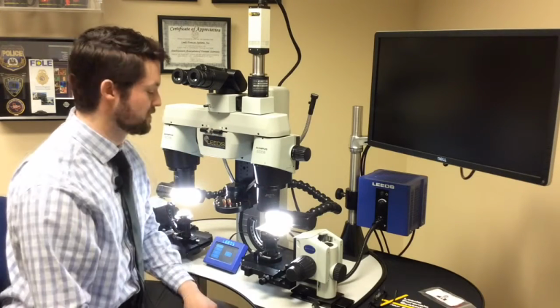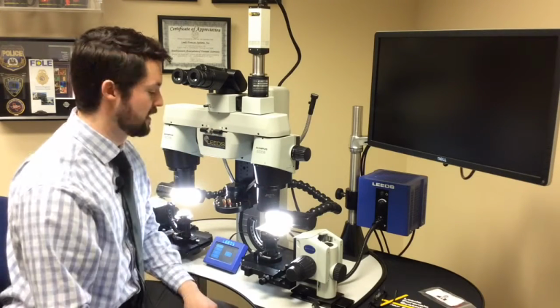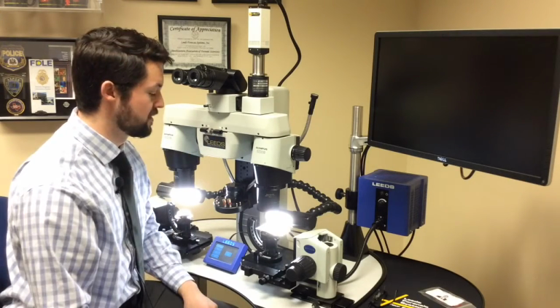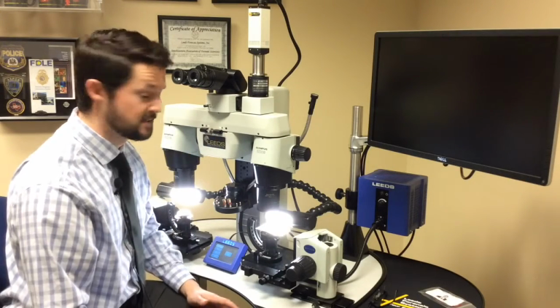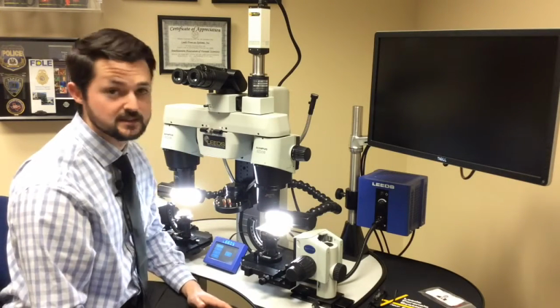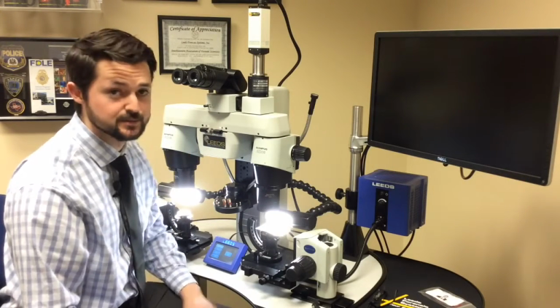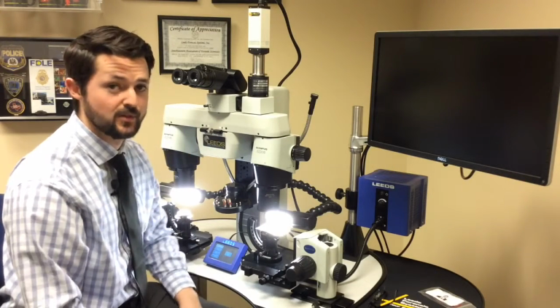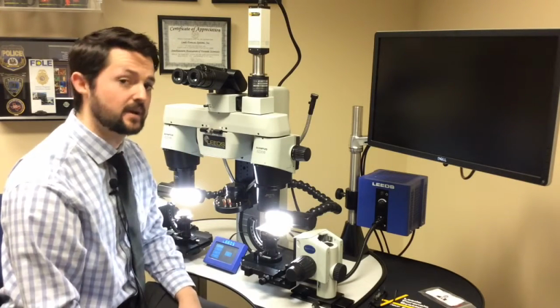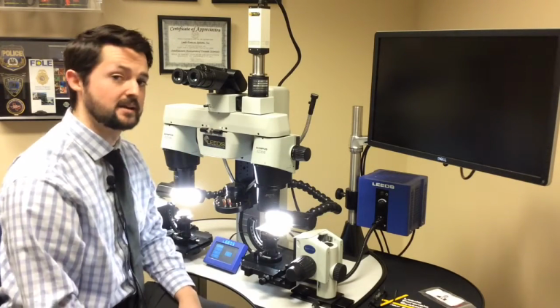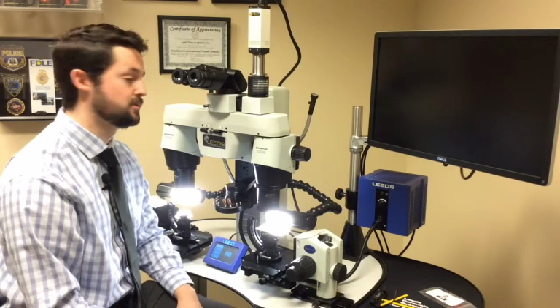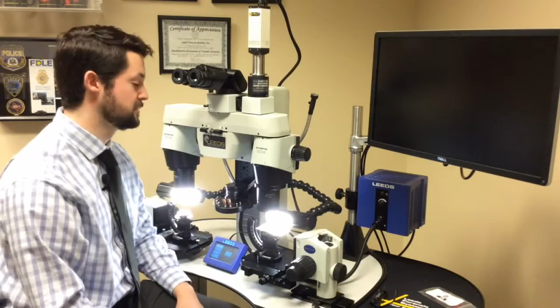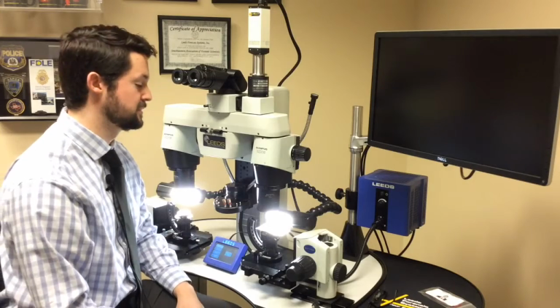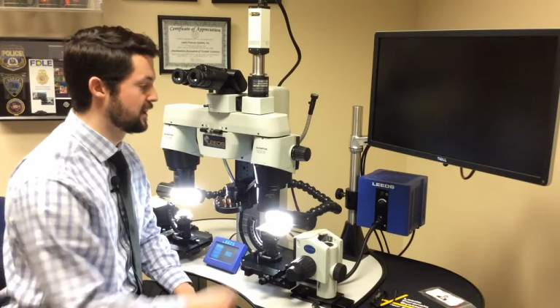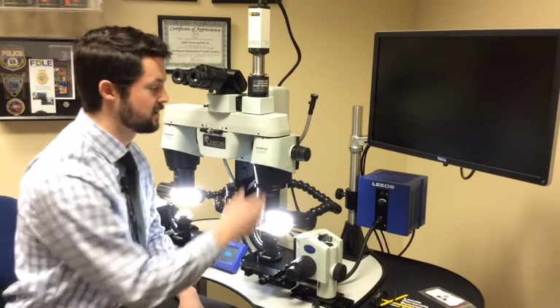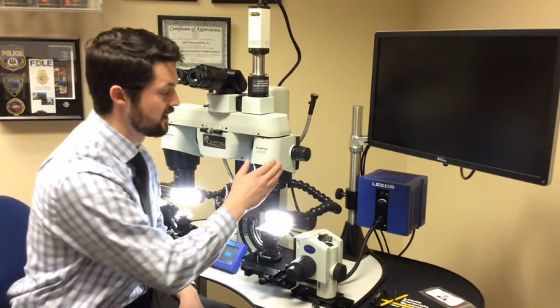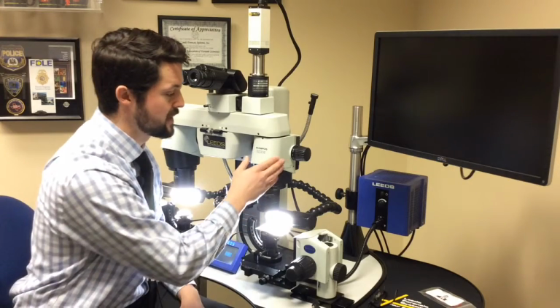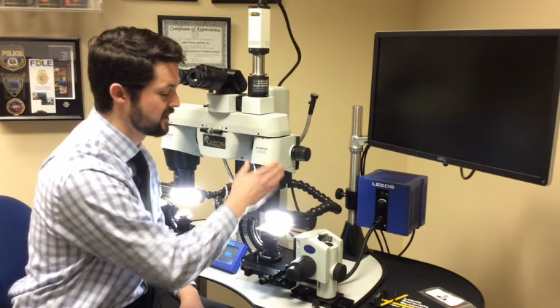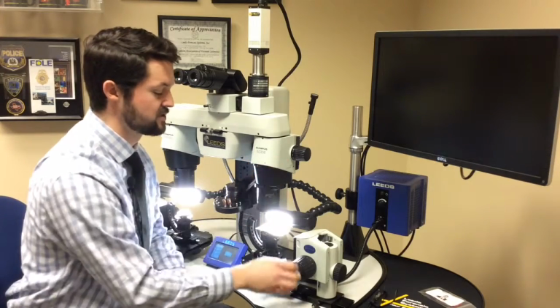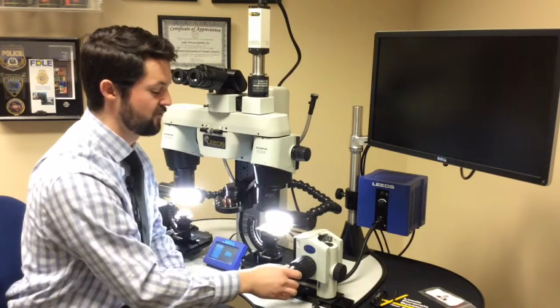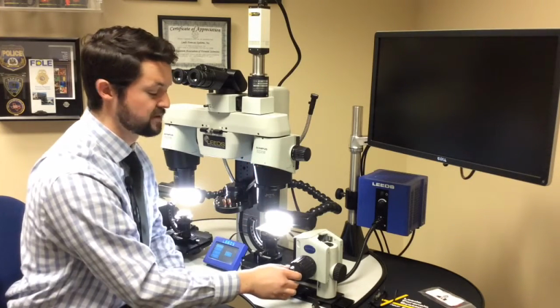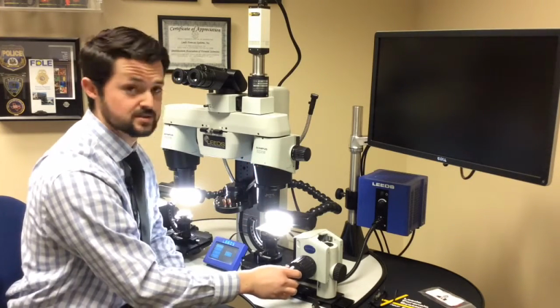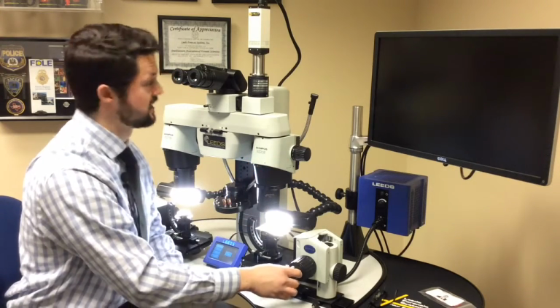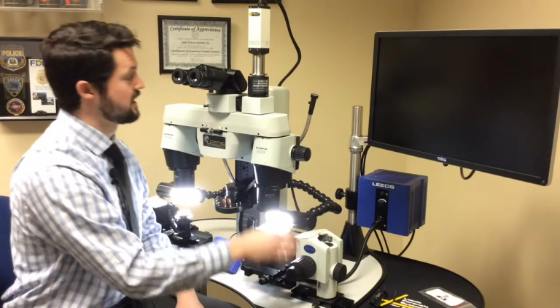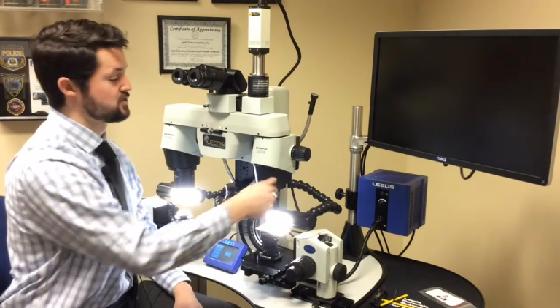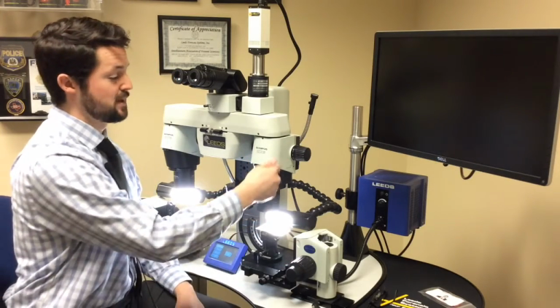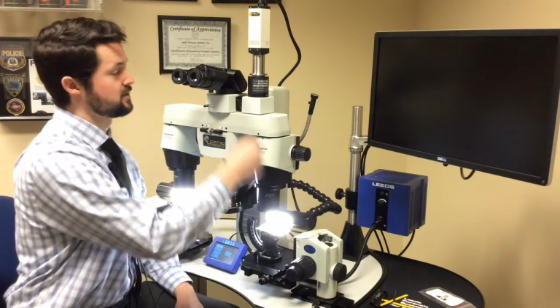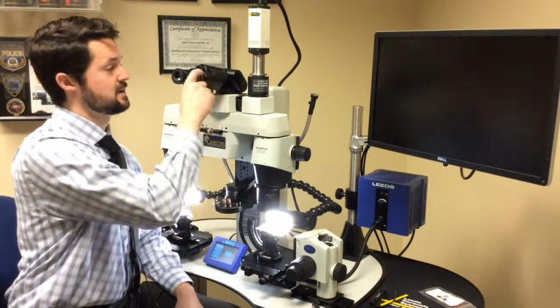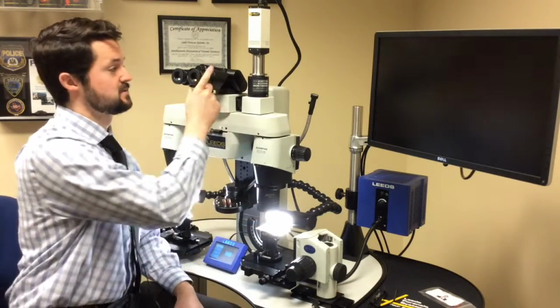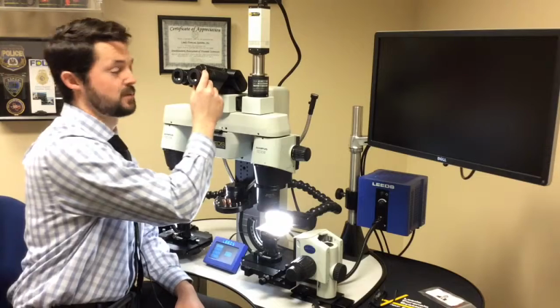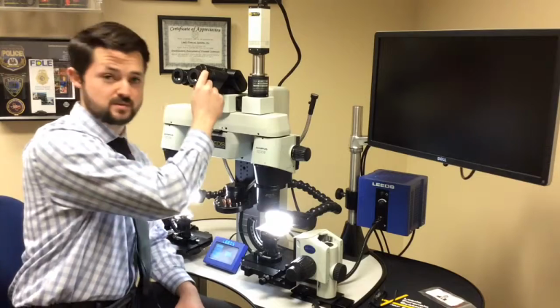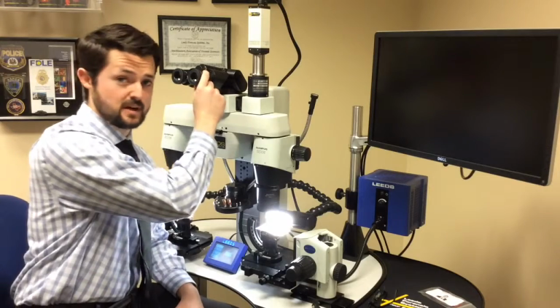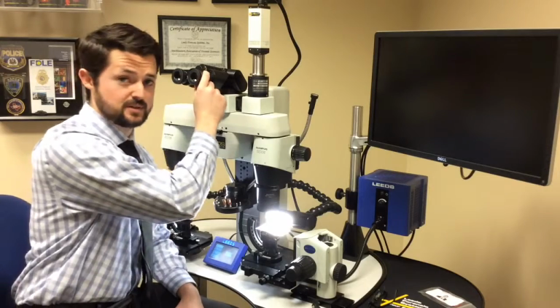There are many techniques, but the one I like to do is: high magnification, focus, zoom out, and then focus with the eyepiece.